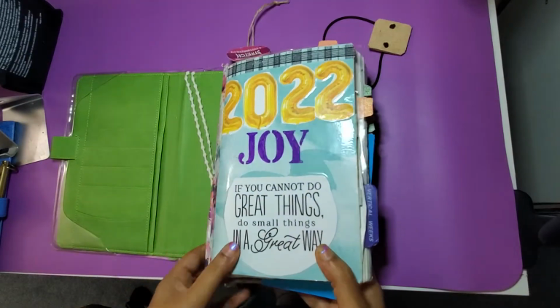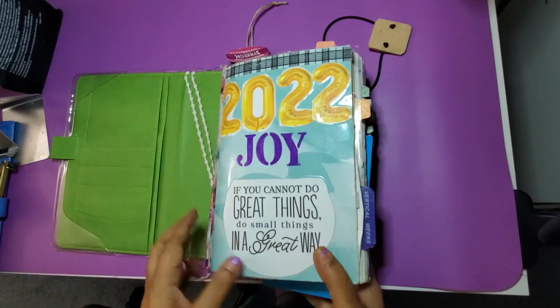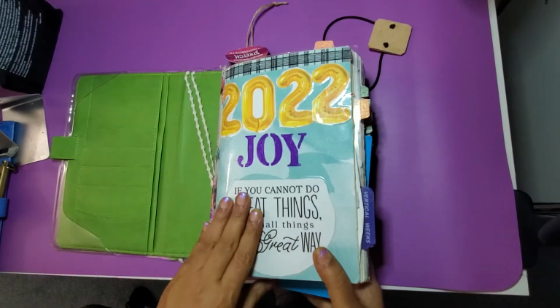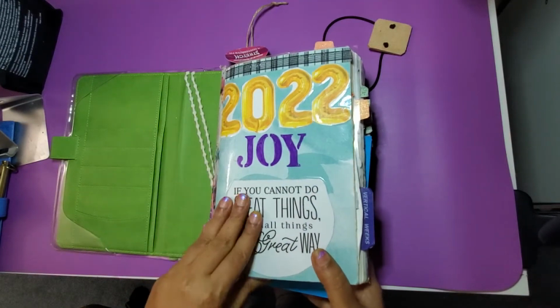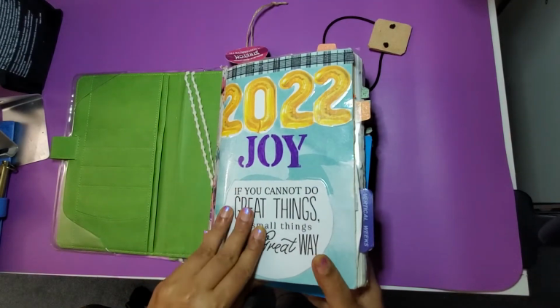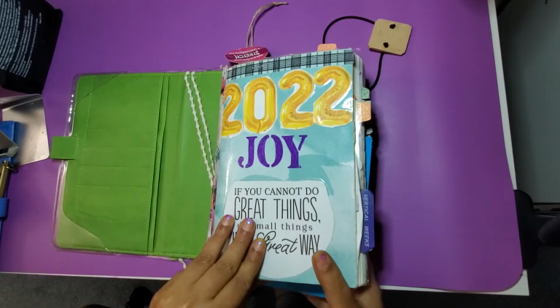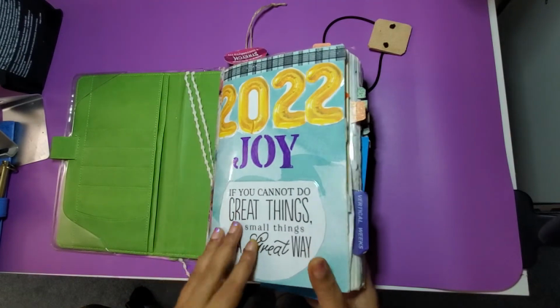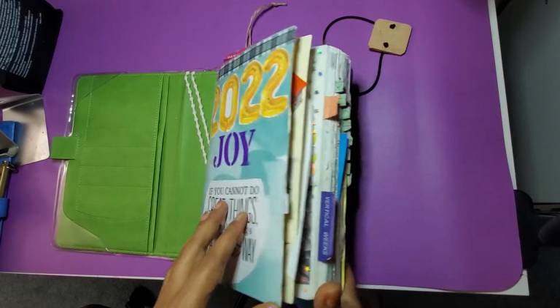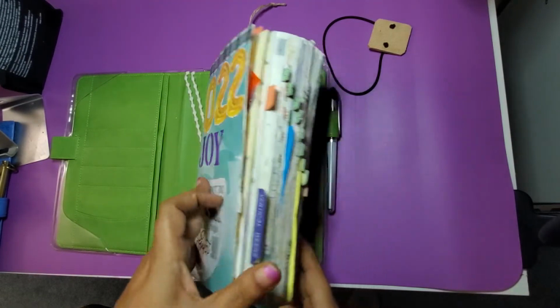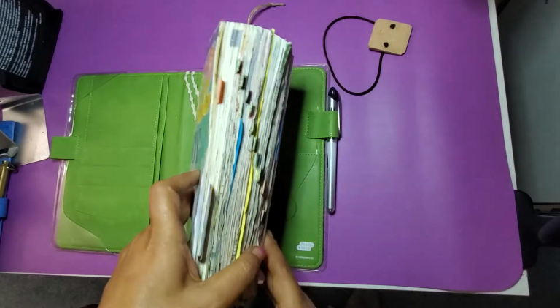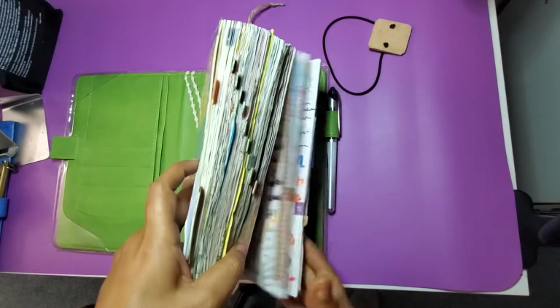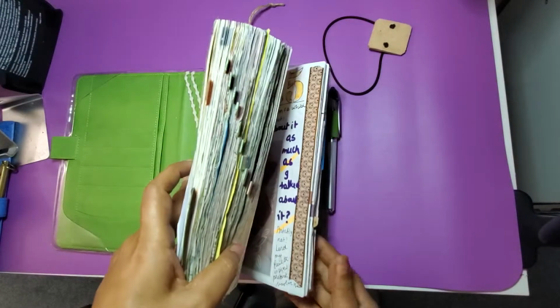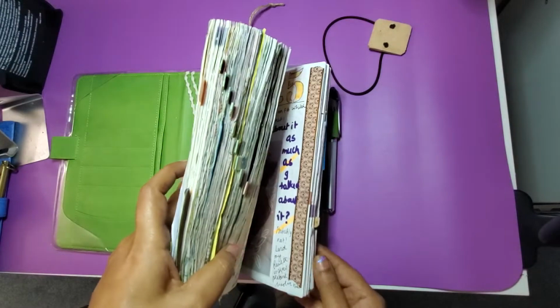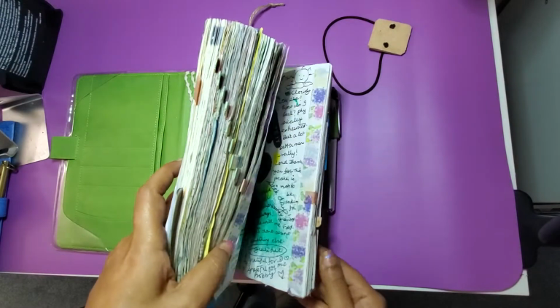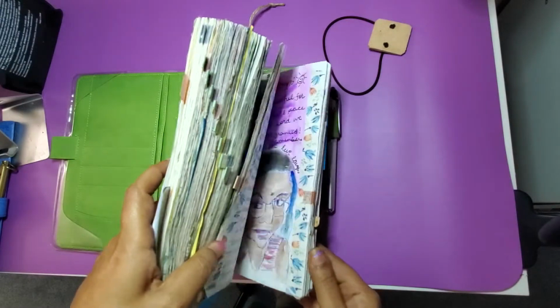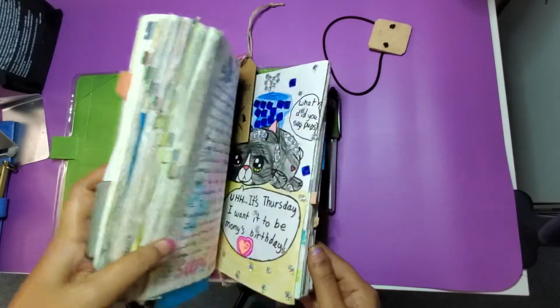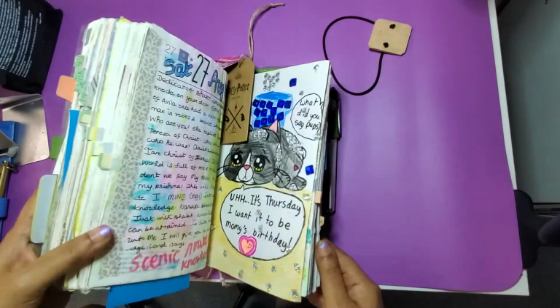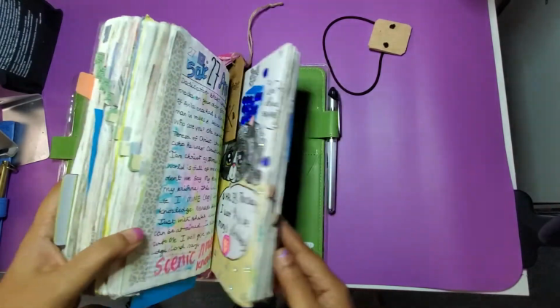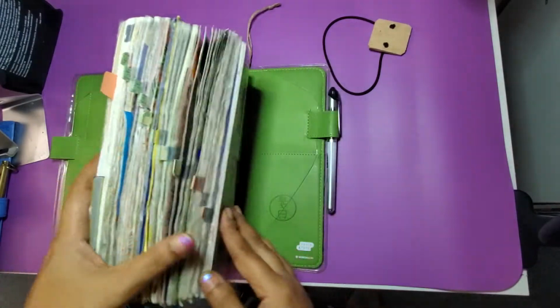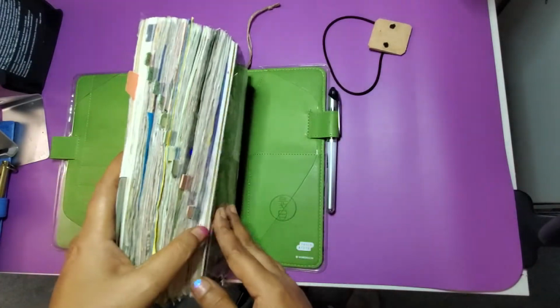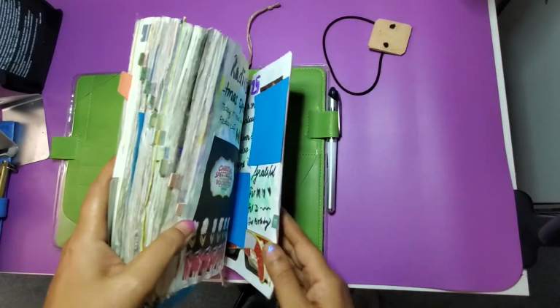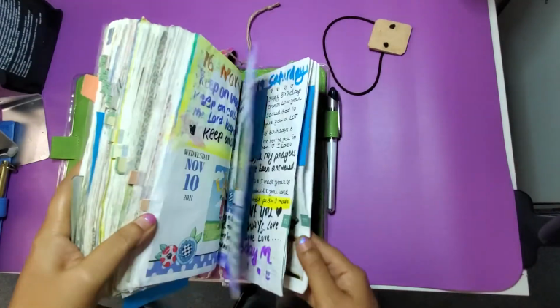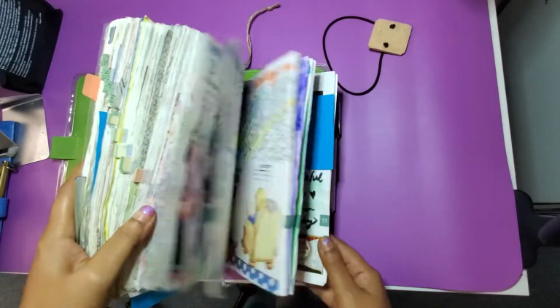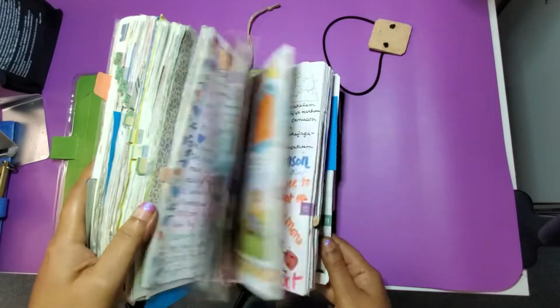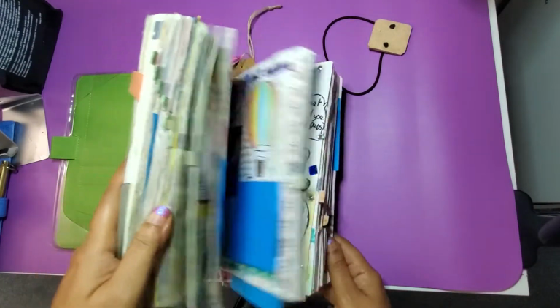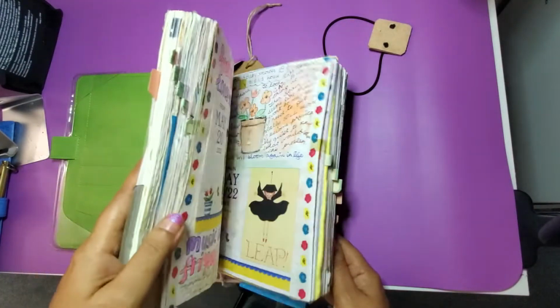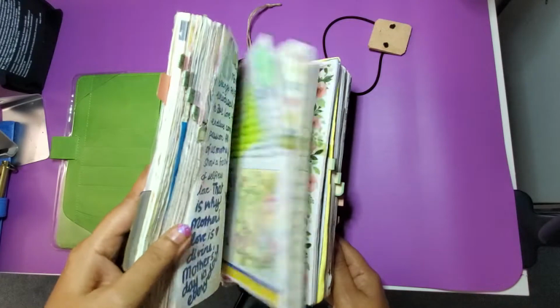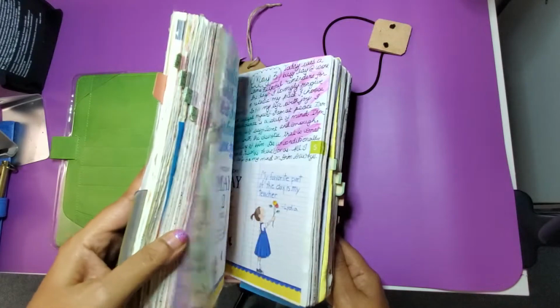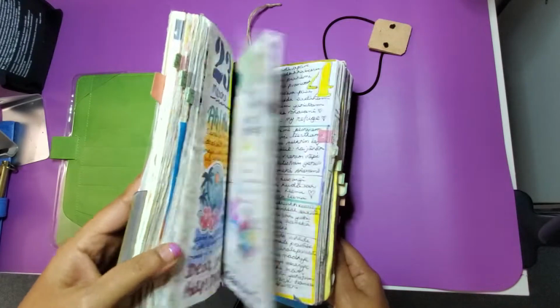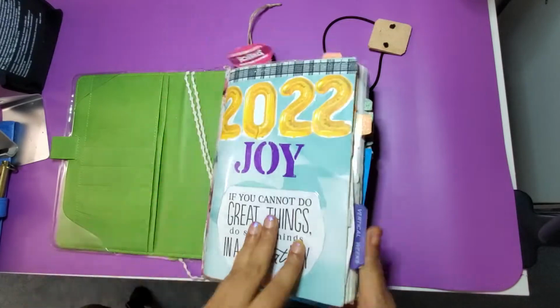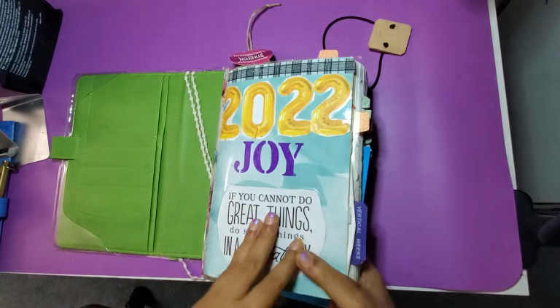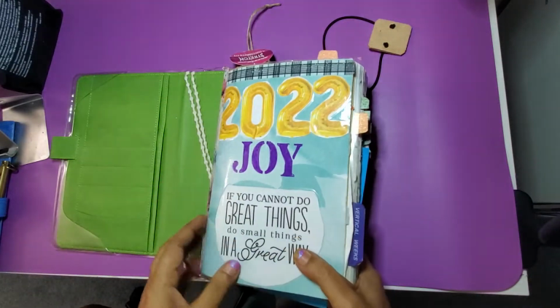Everybody says that about the Cousin and I've seen this about the Weeks too. Definitely, this is not going to be used in 2023.